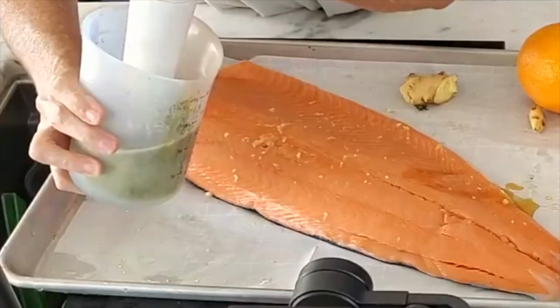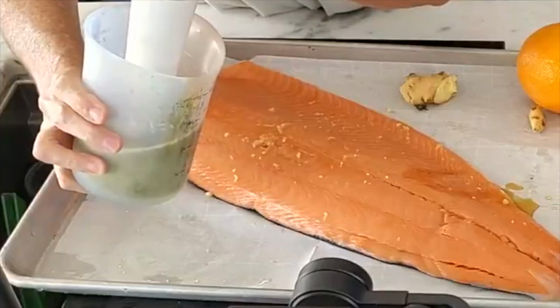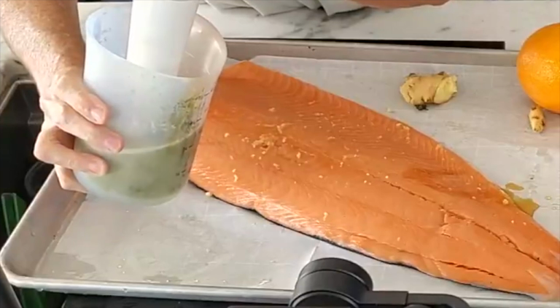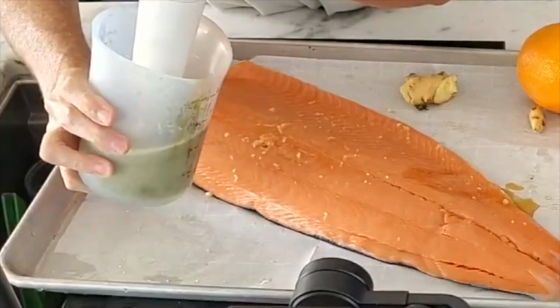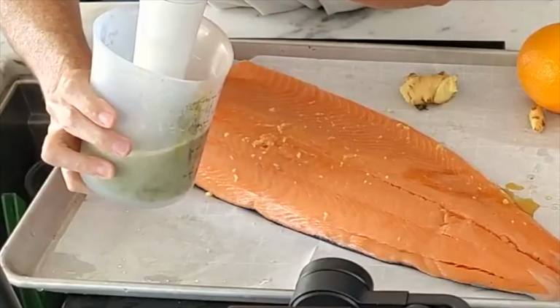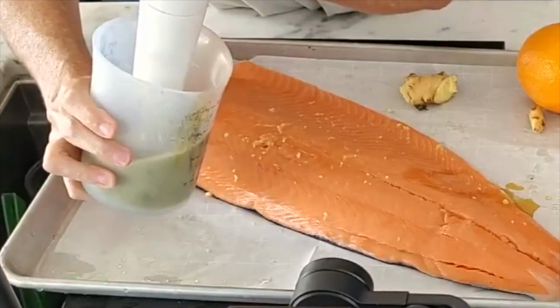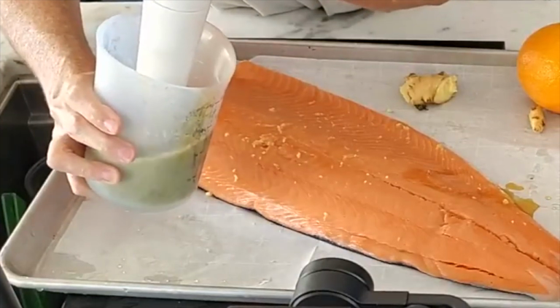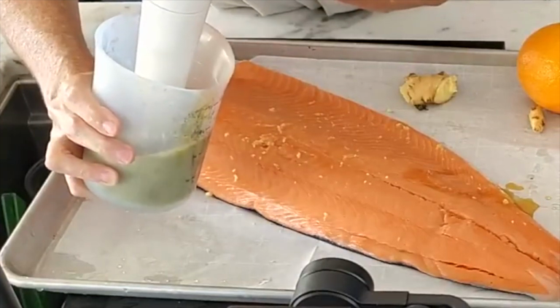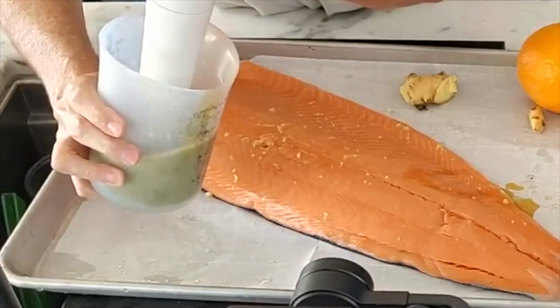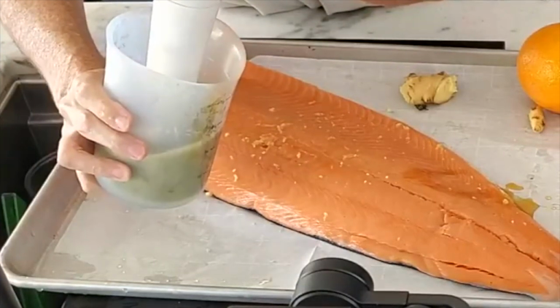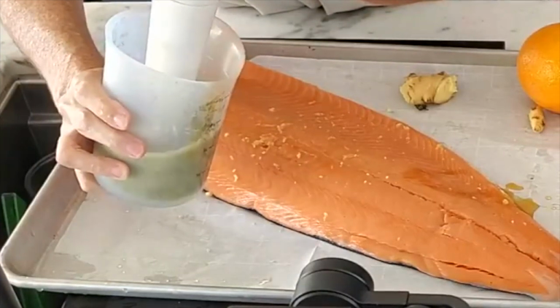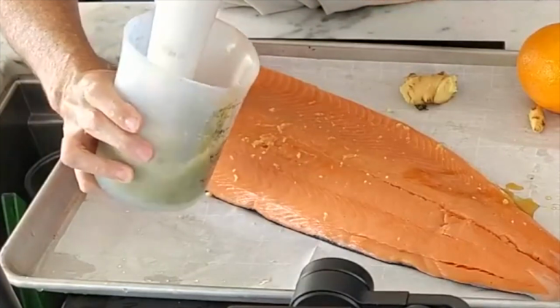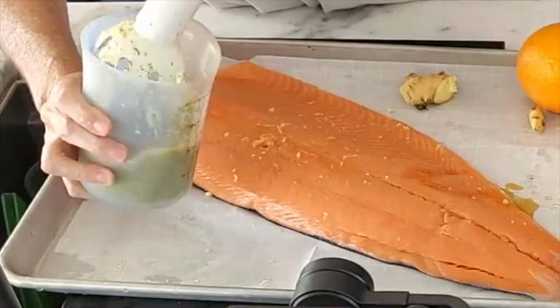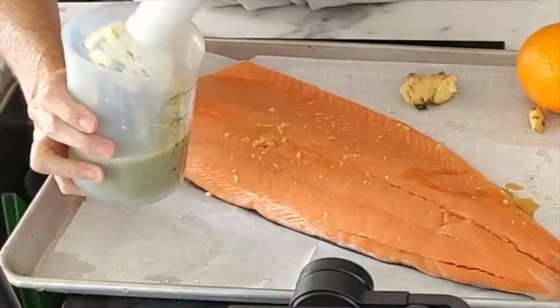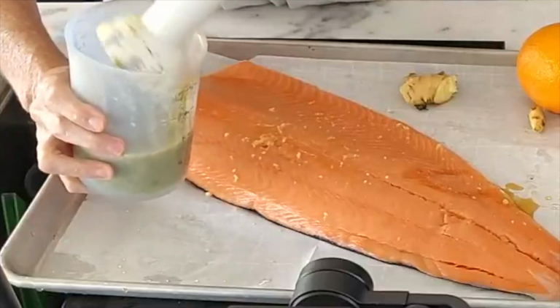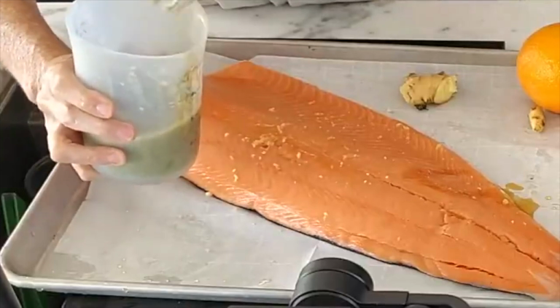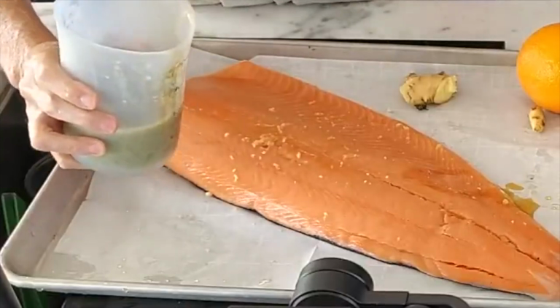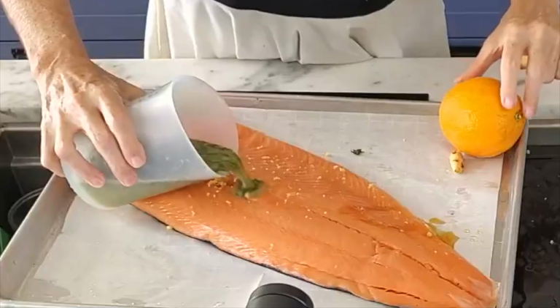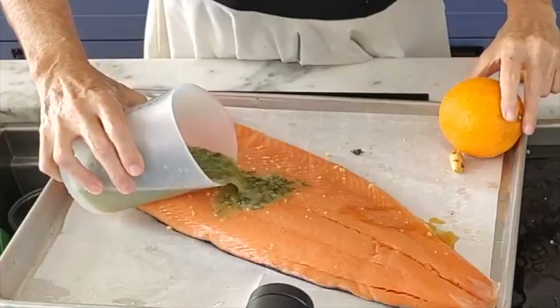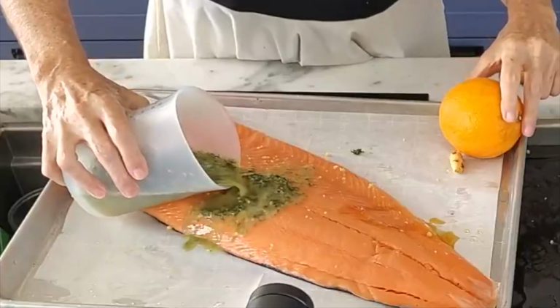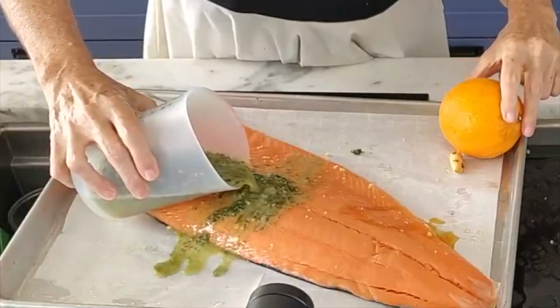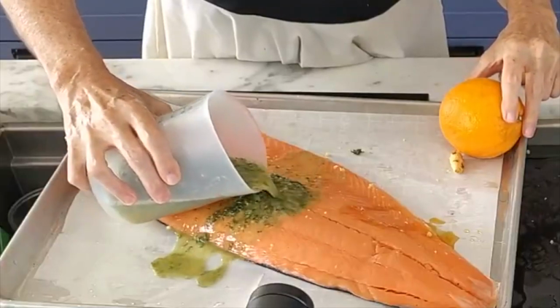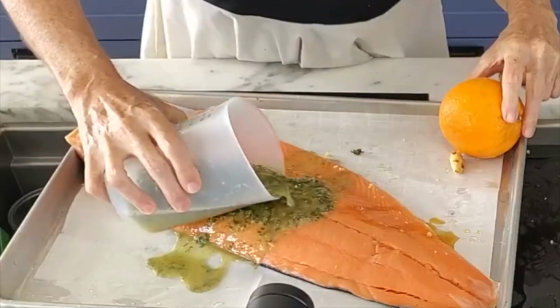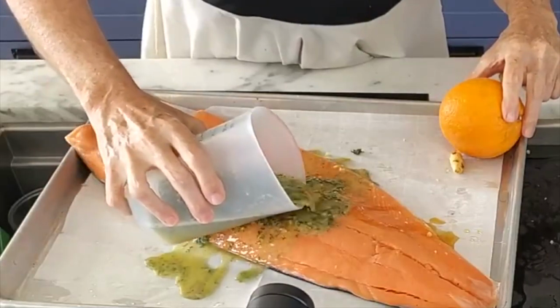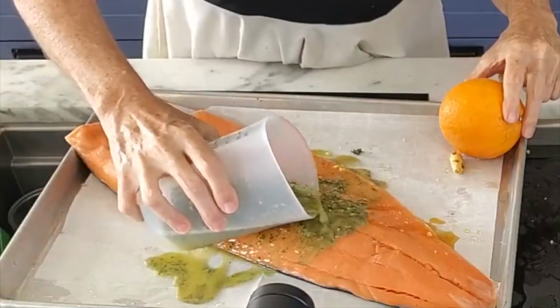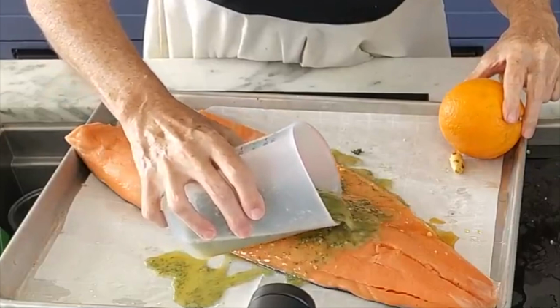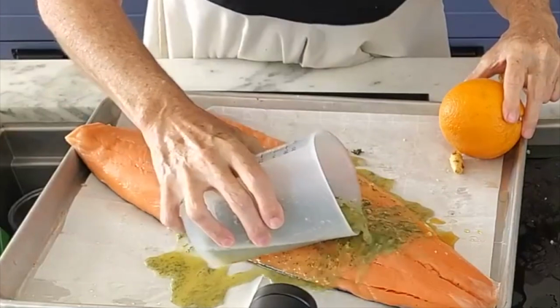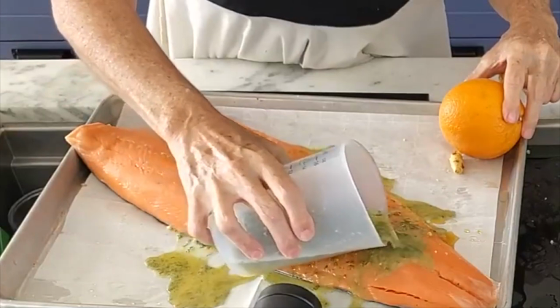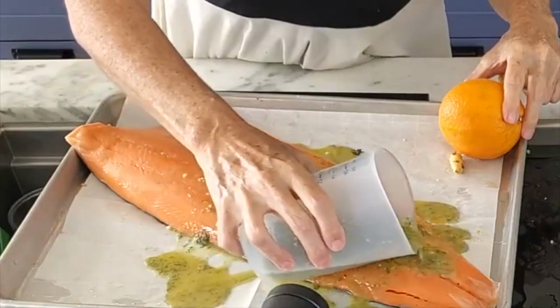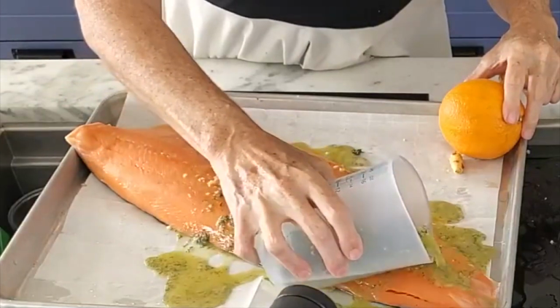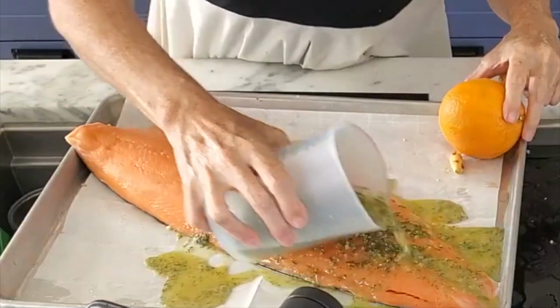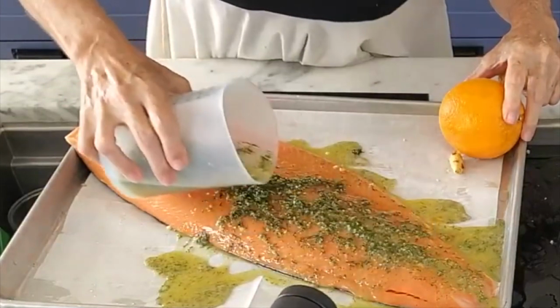You can actually make more of this and keep it refrigerated. It's full of vitamin C, antioxidants, anti-inflammatories, and full of phytonutrients and flavor.